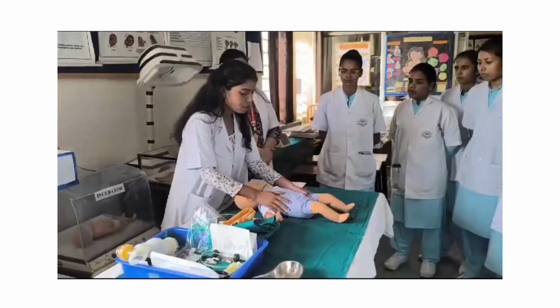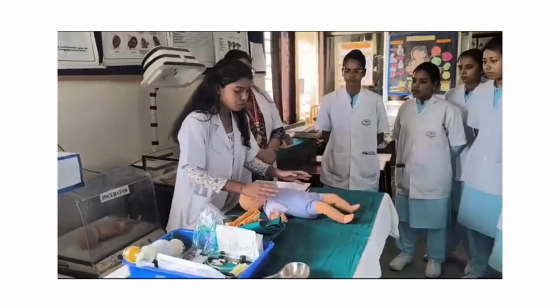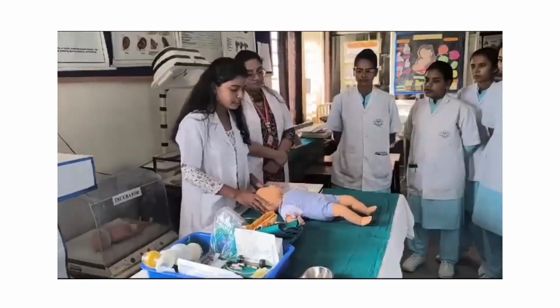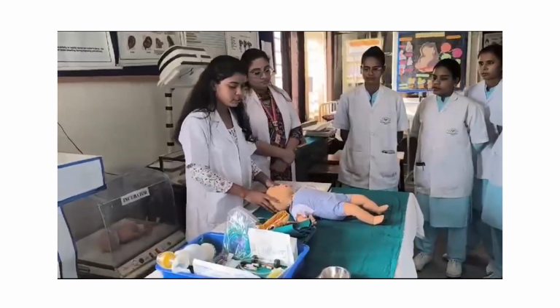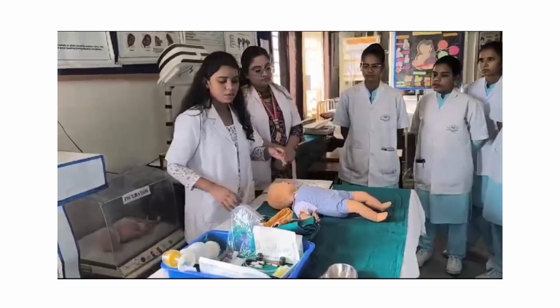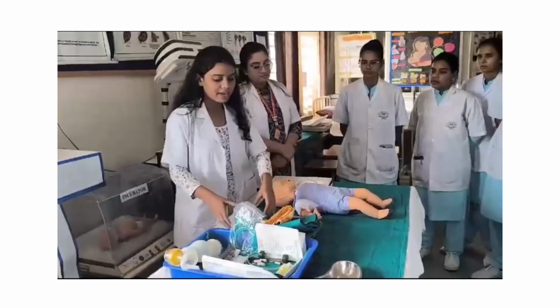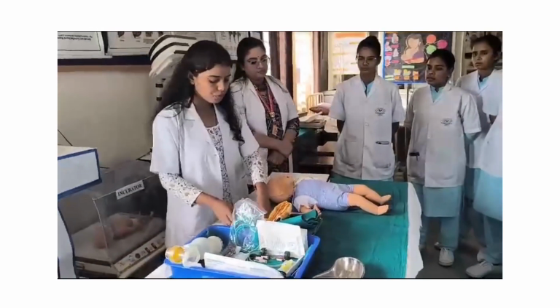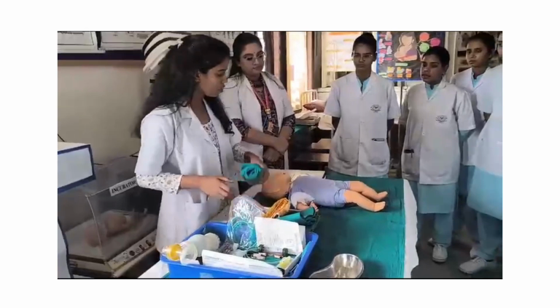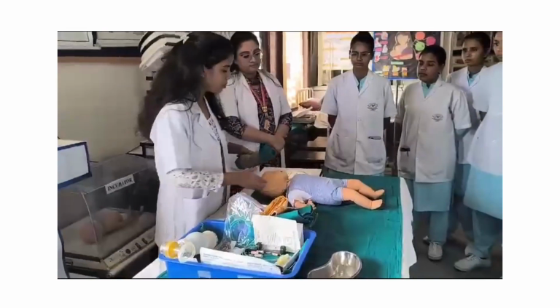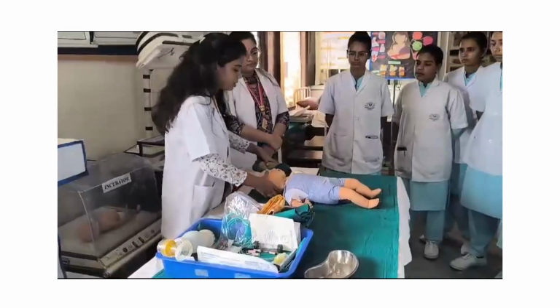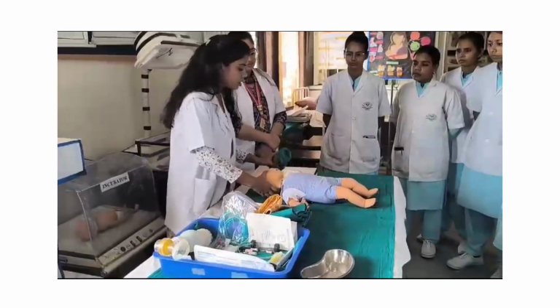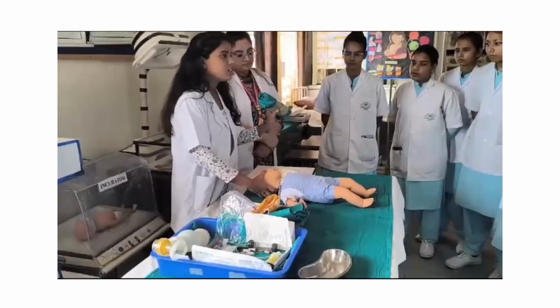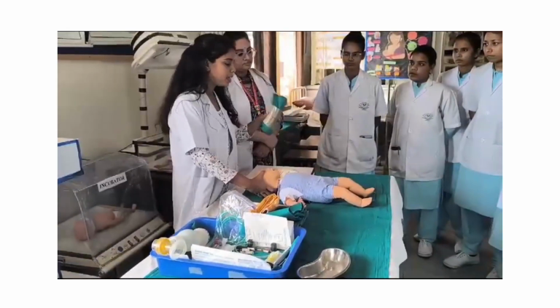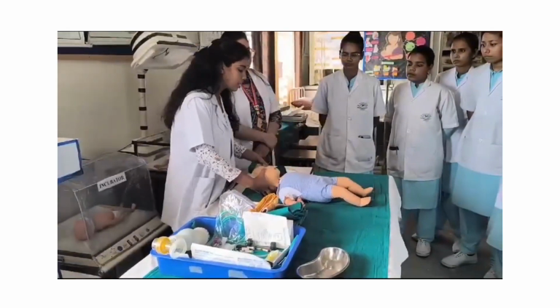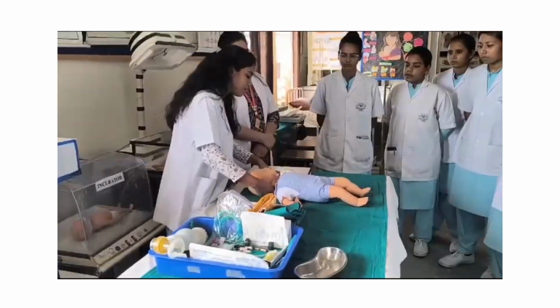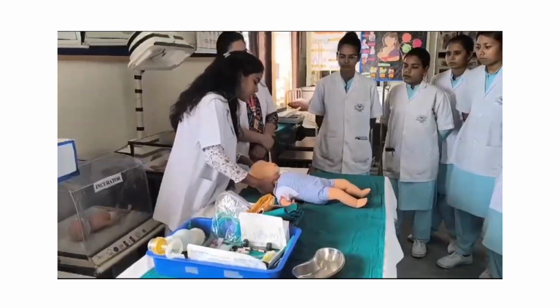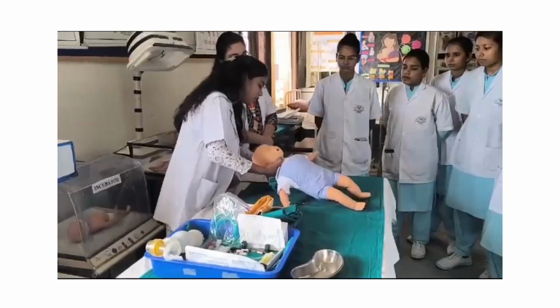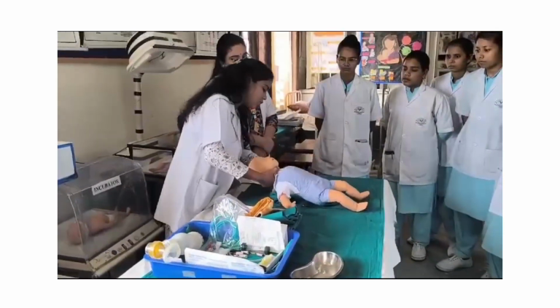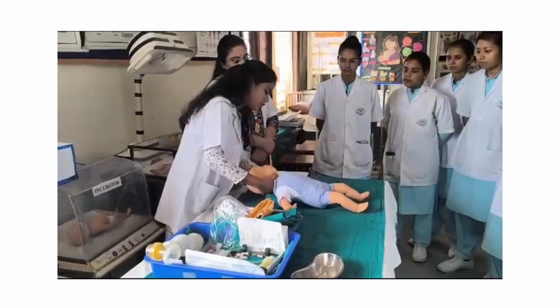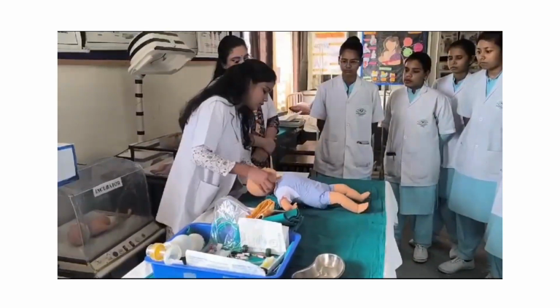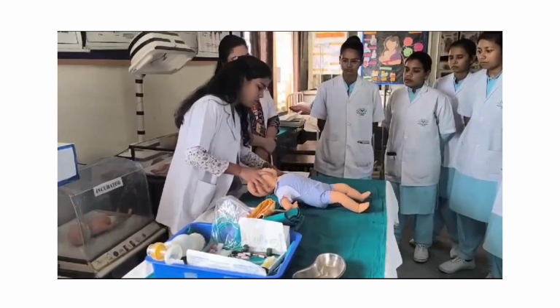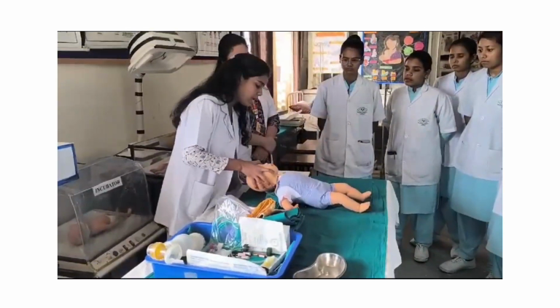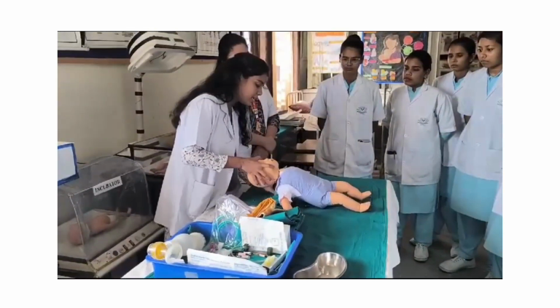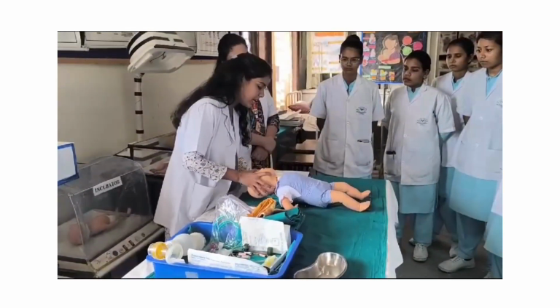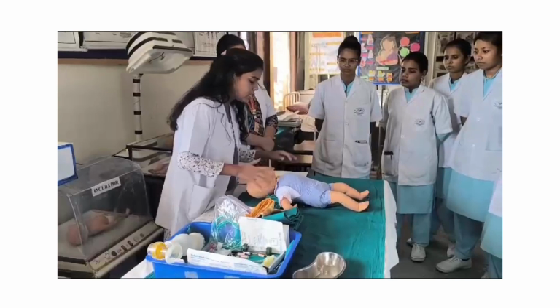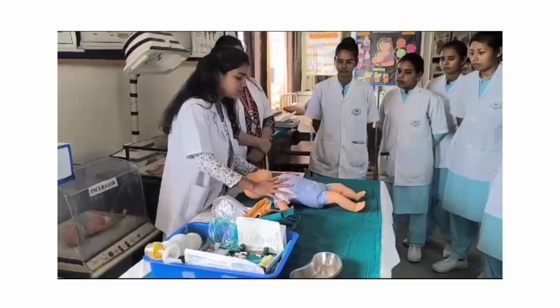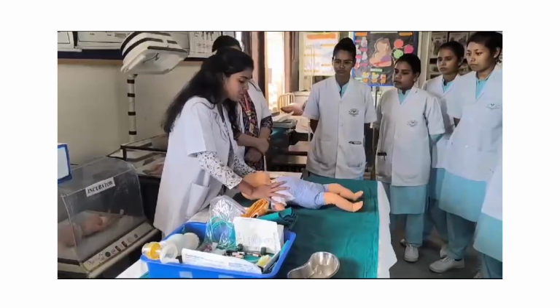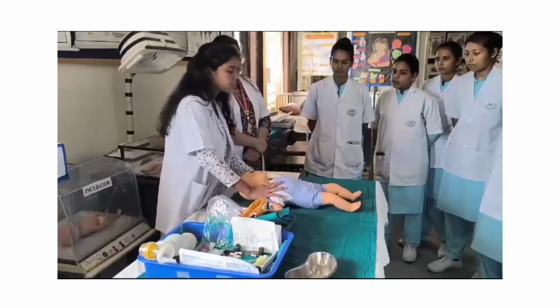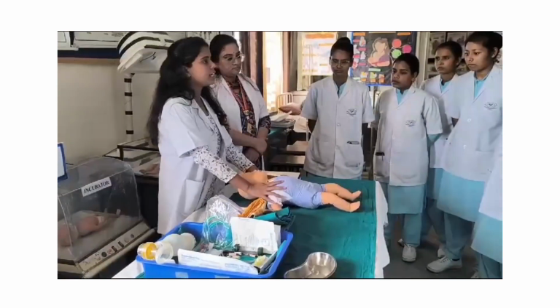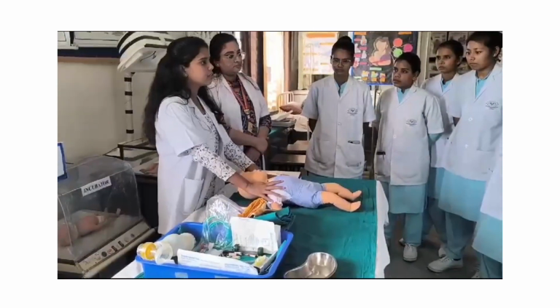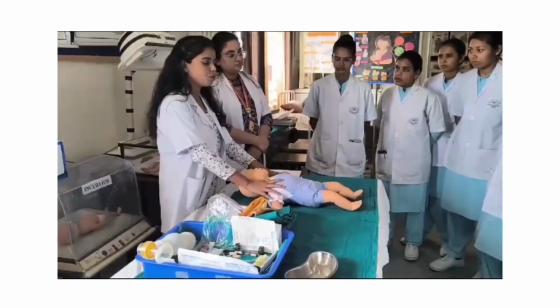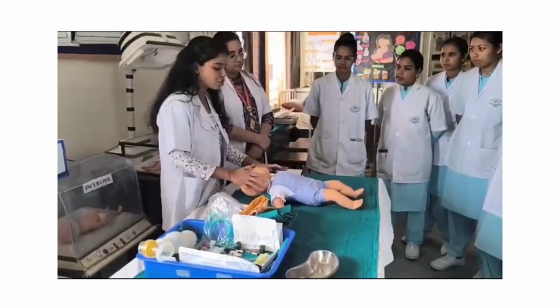First, provide the position to the baby. Place the roller under the shoulder and slightly elevate the head. This position is called the sniffing position.